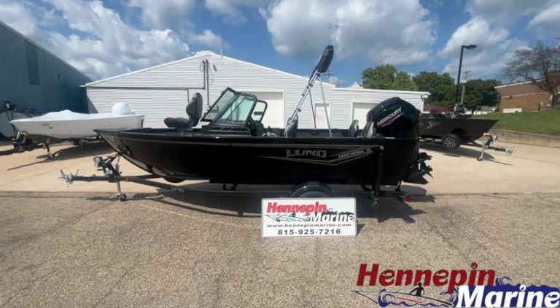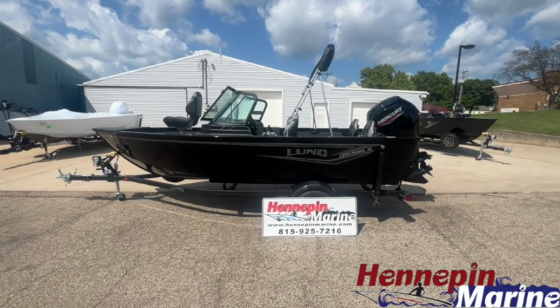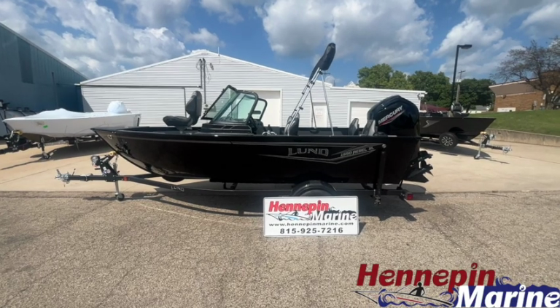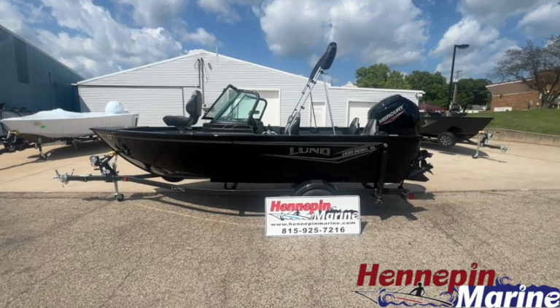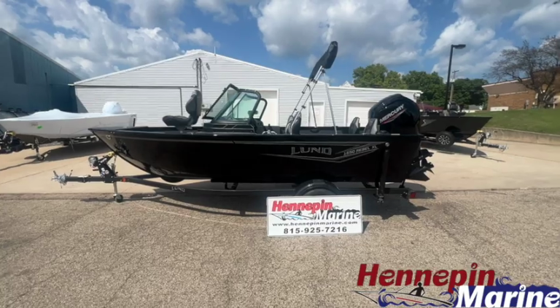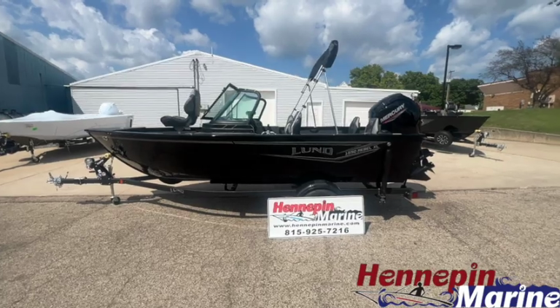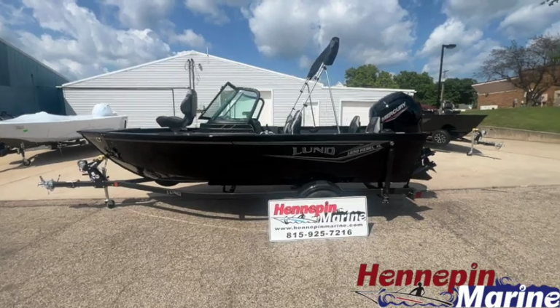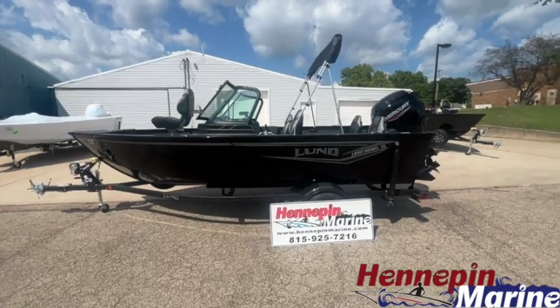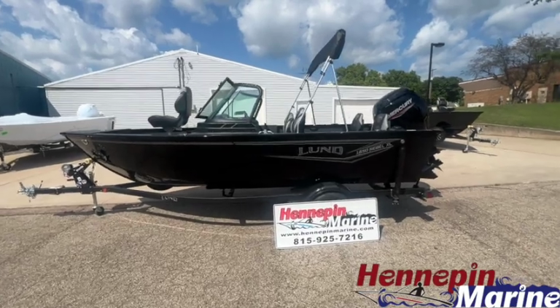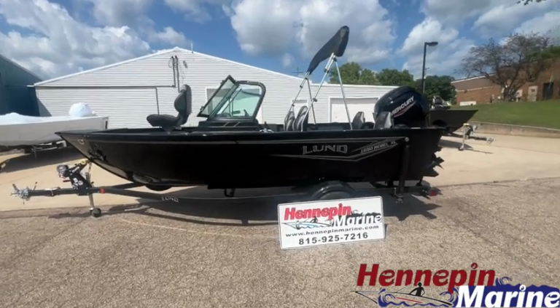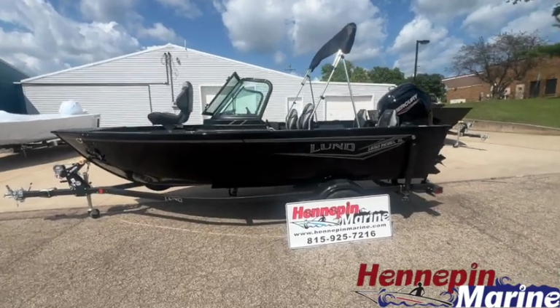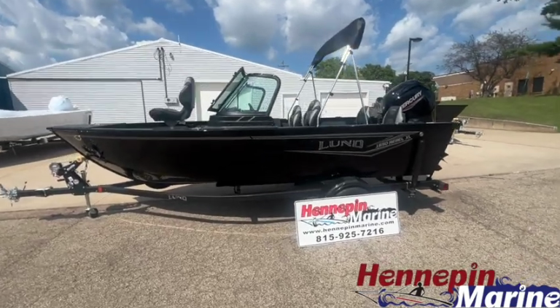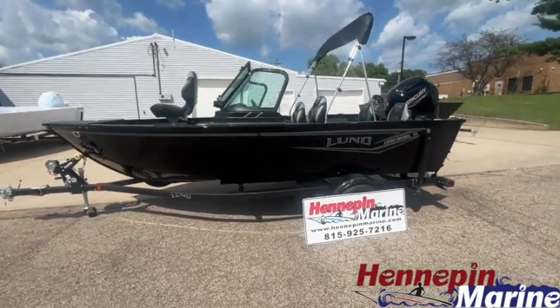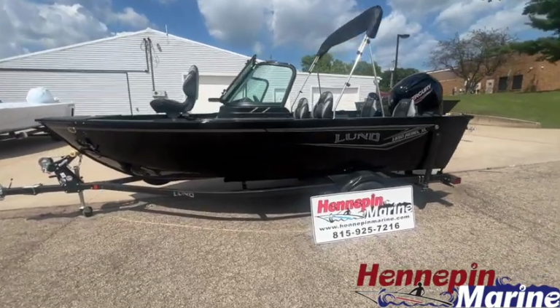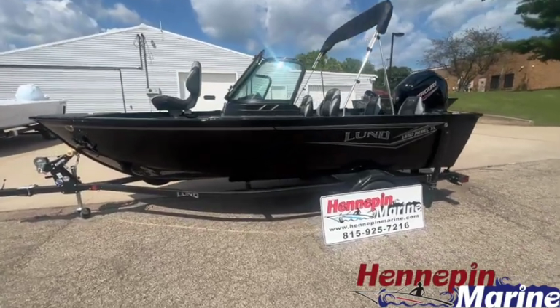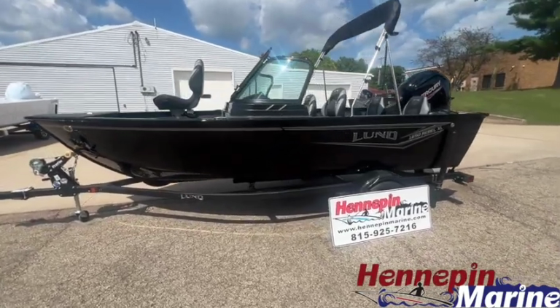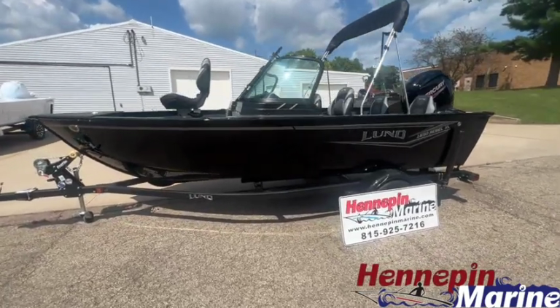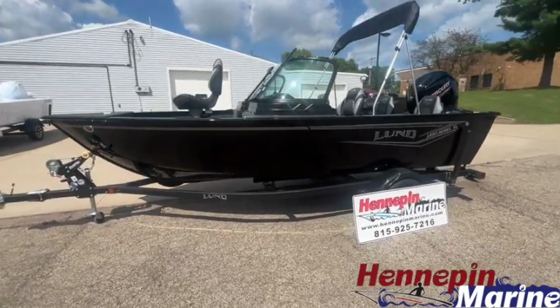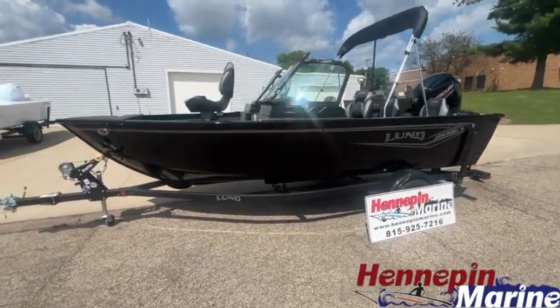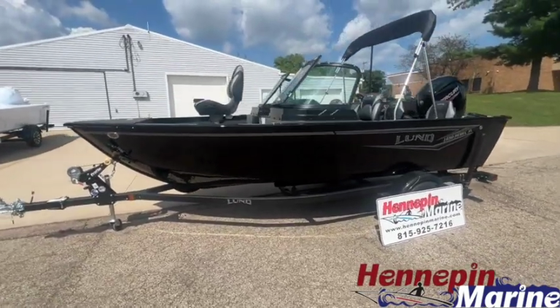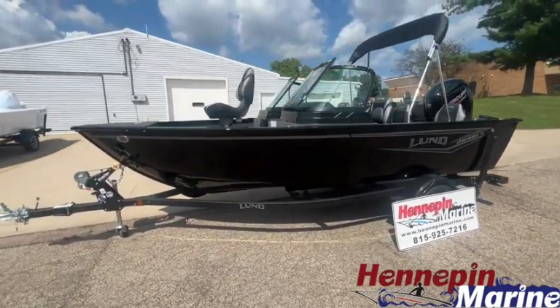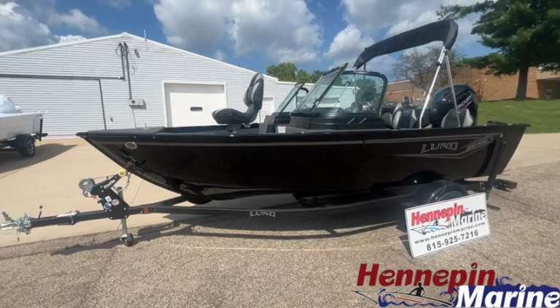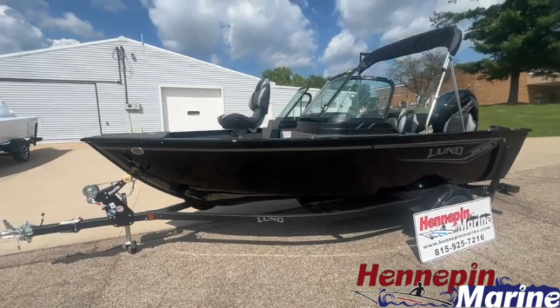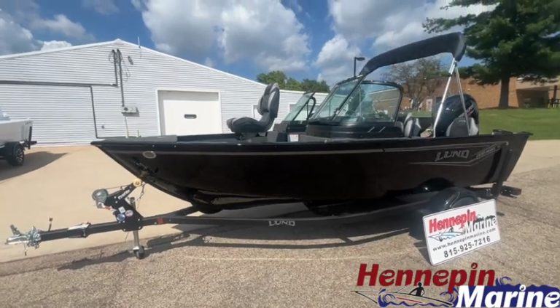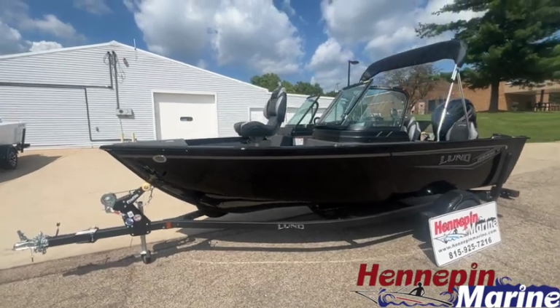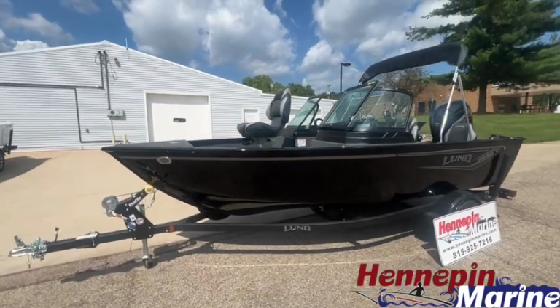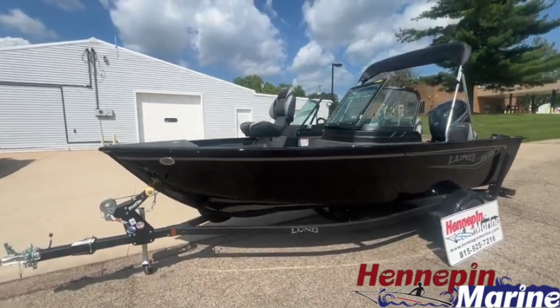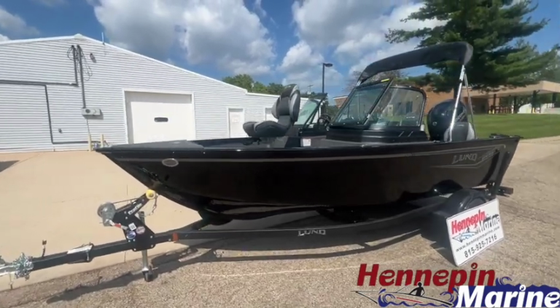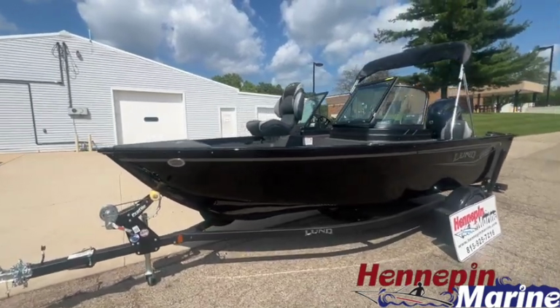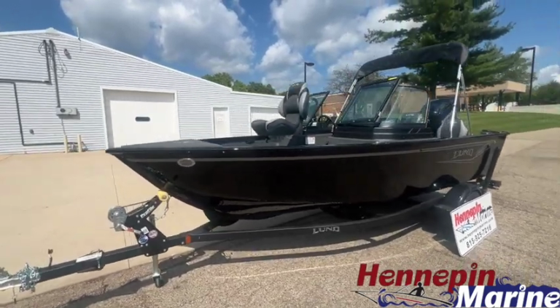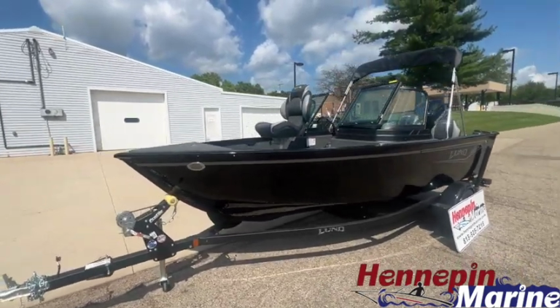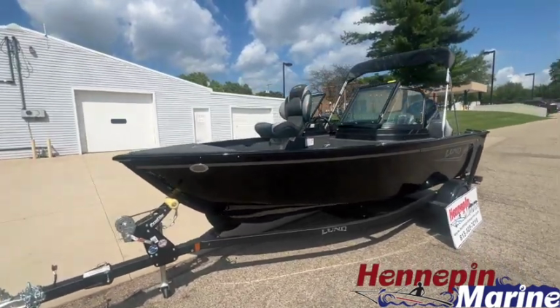Hello, welcome to Hennepin Moraine. This is a 2025 Lund 1650 Rebel XL Sport. The boat is shown in black.